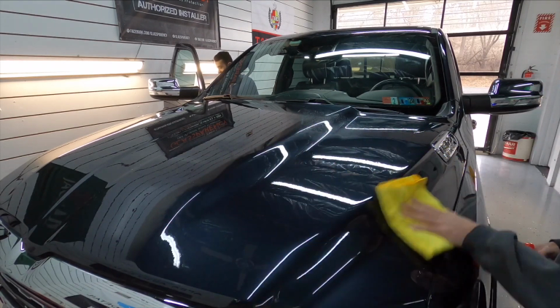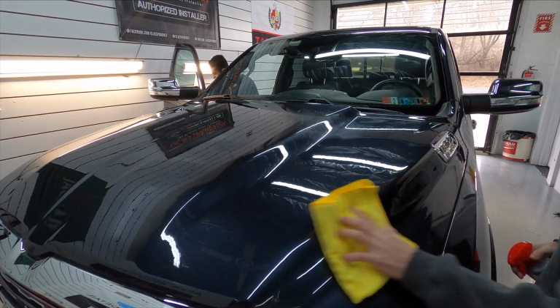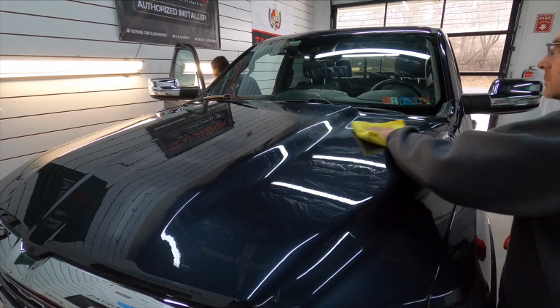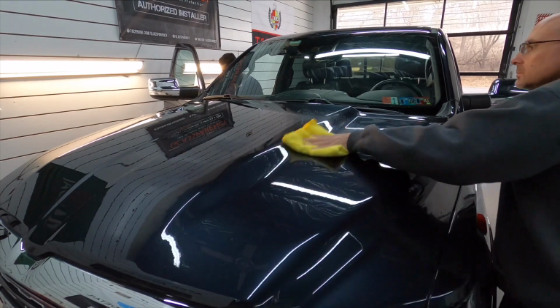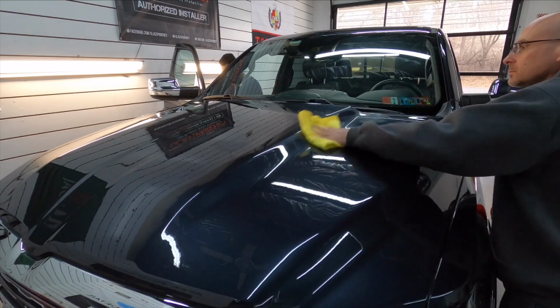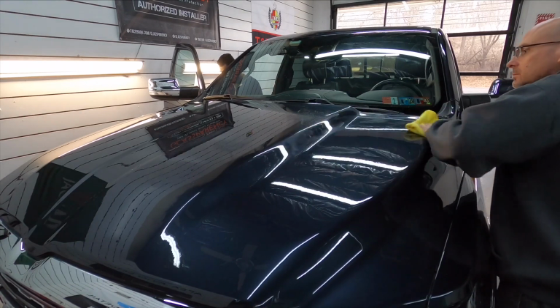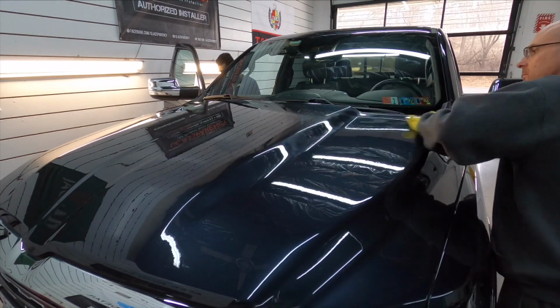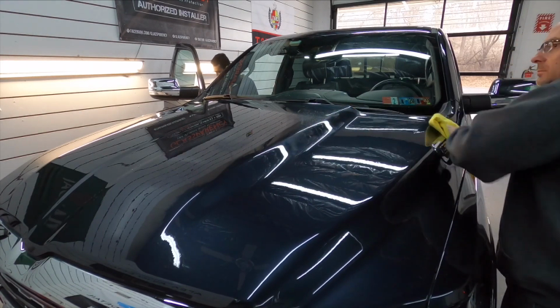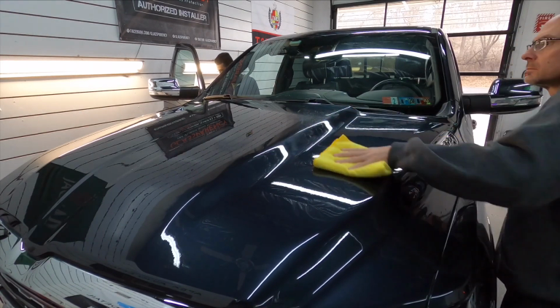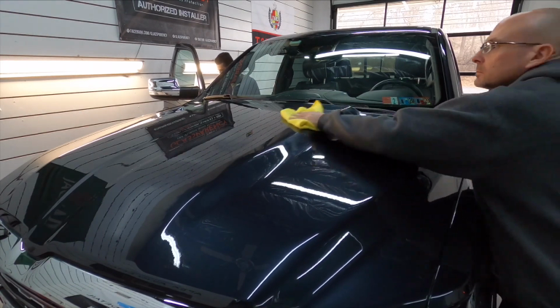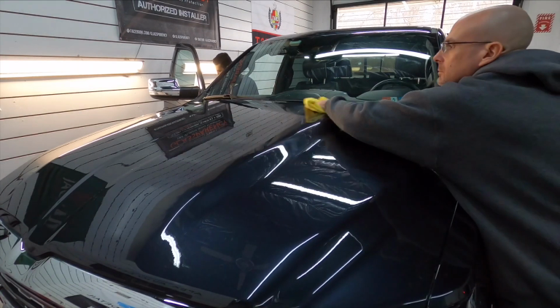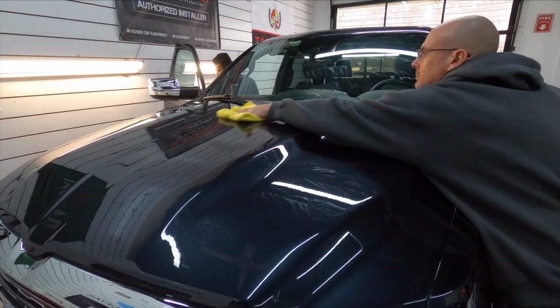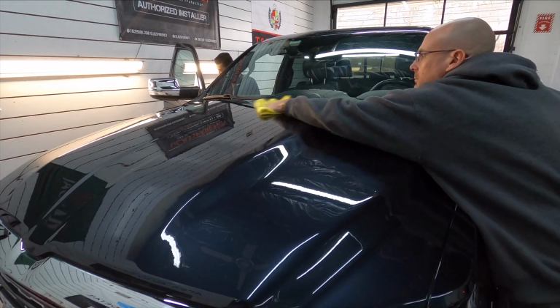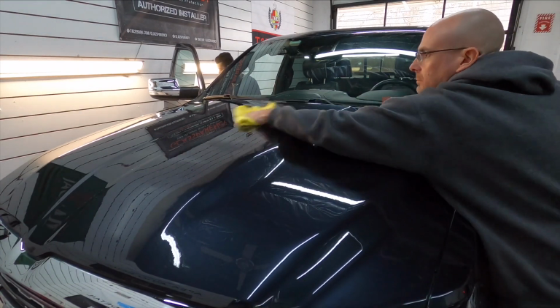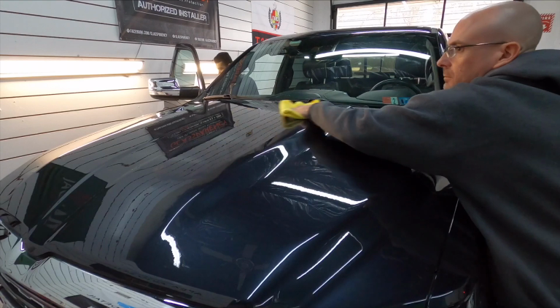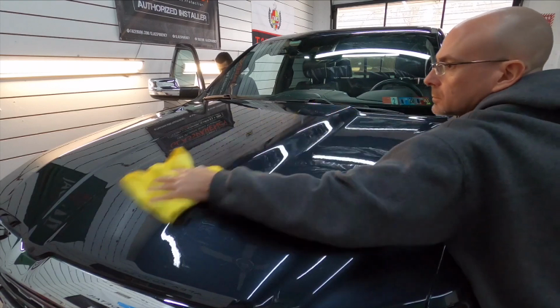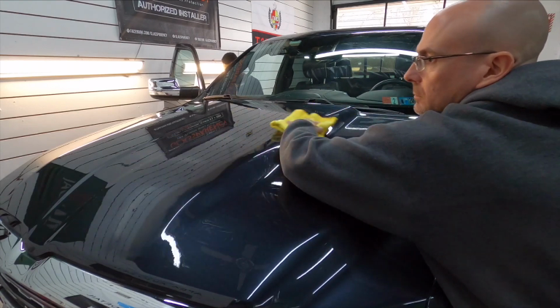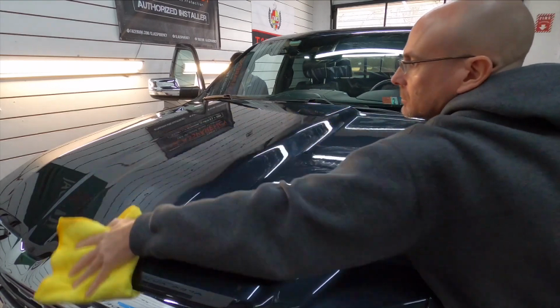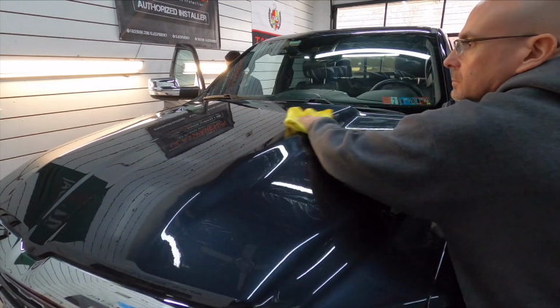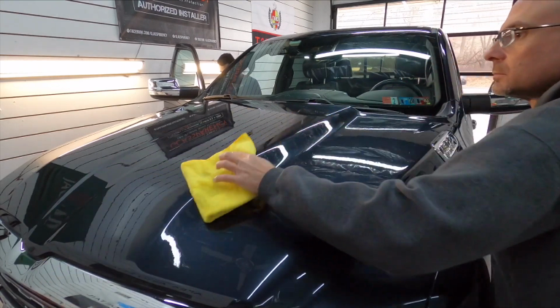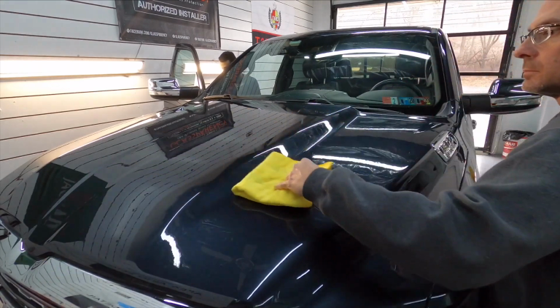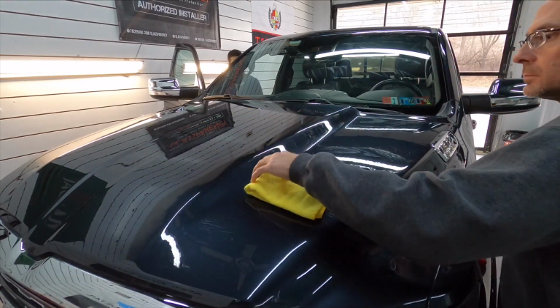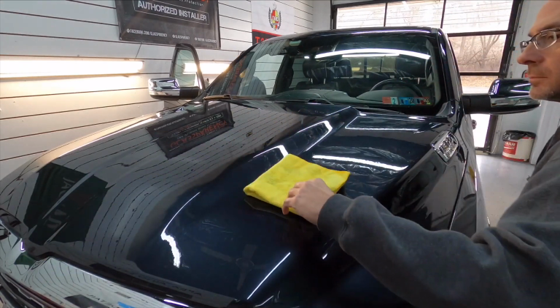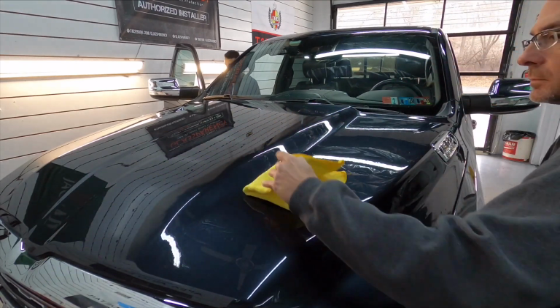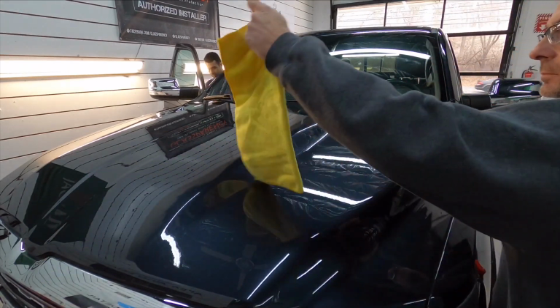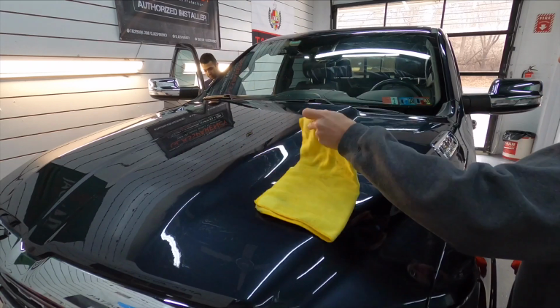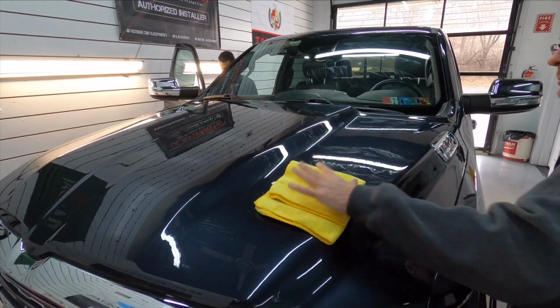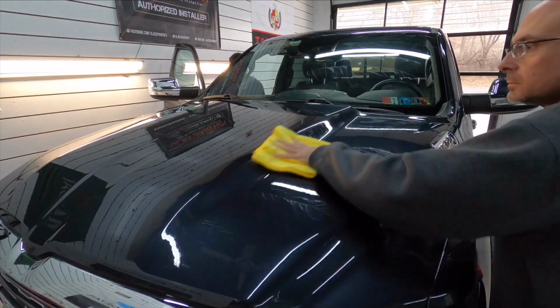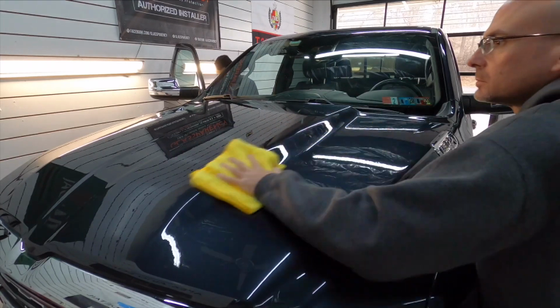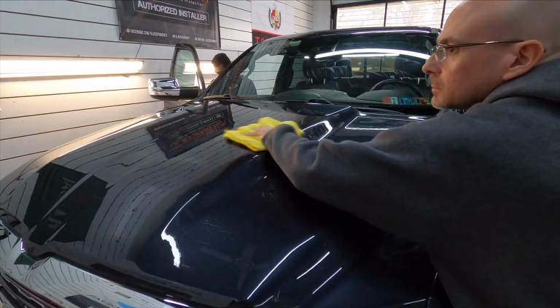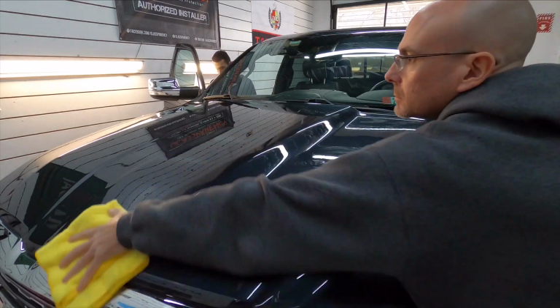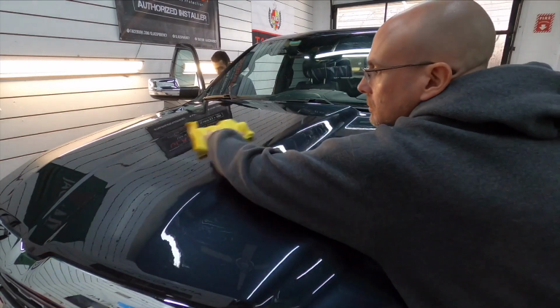Spray it right onto the panel, or you can spray it into your microfiber, massage it in, and clean it up. If it's something a little bit more than dusty, you're going to have to use the rinseless wash or waterless wash technique, lifting the towel as you go to pick up the dirt and get the grit away from the panel.